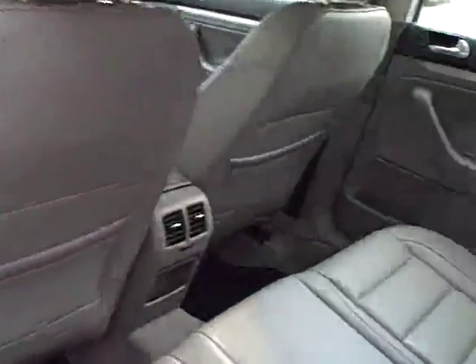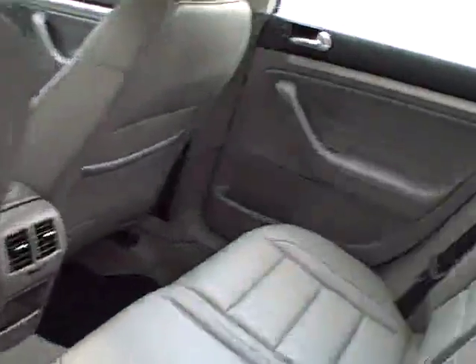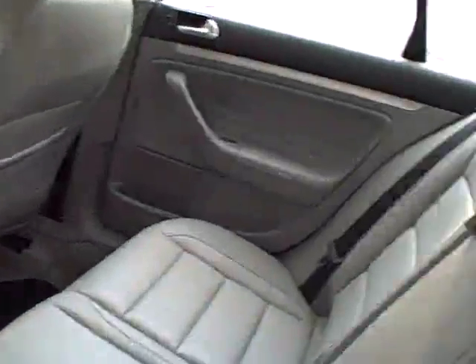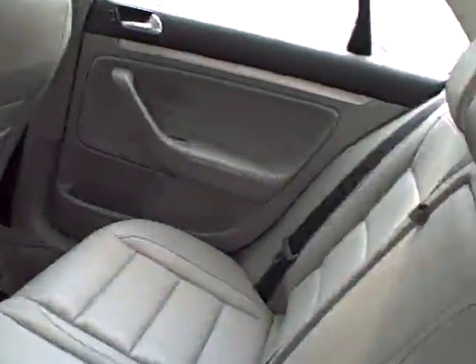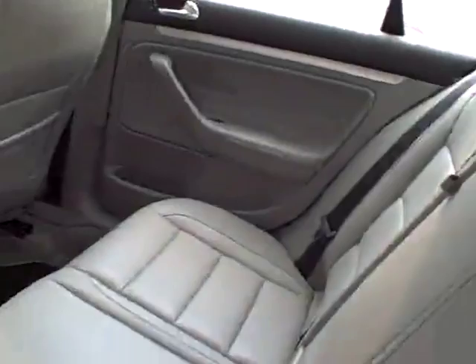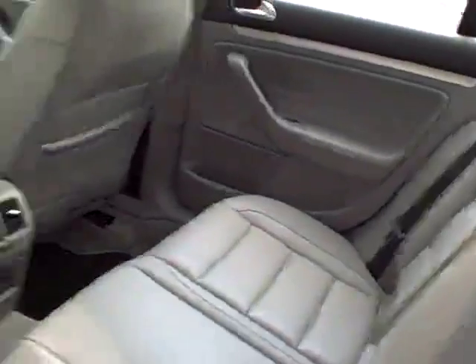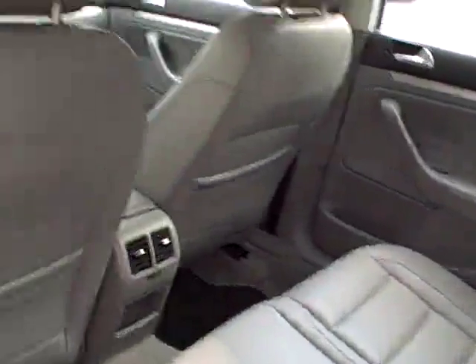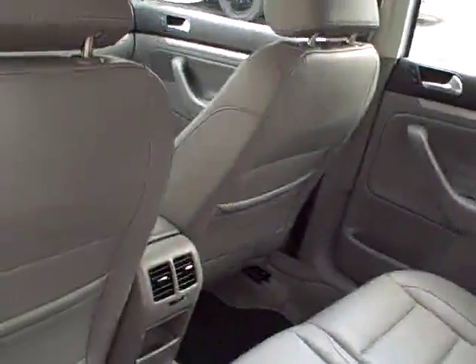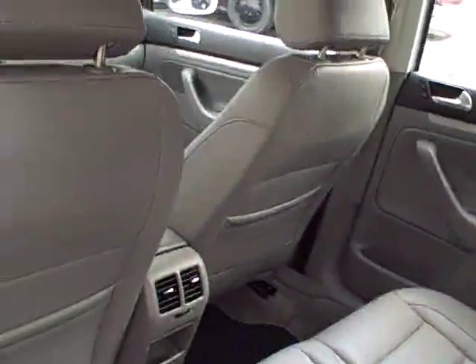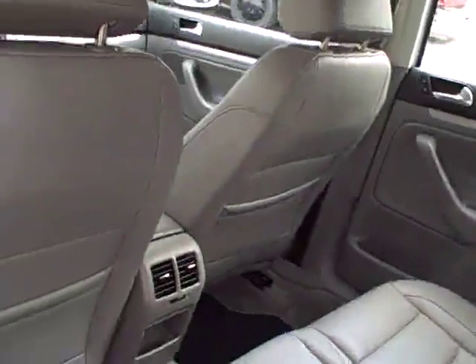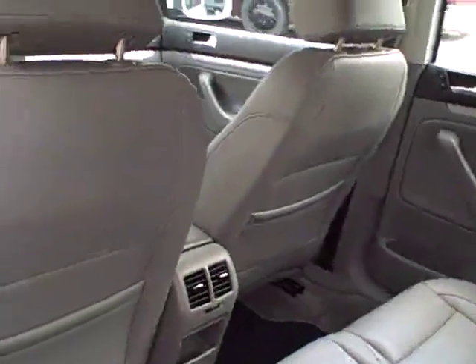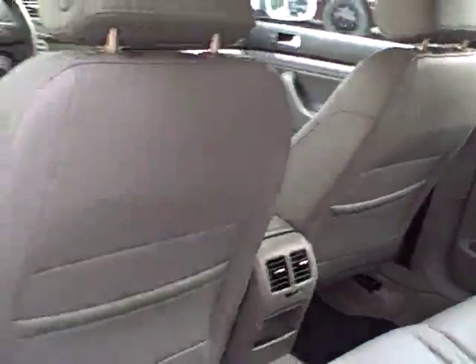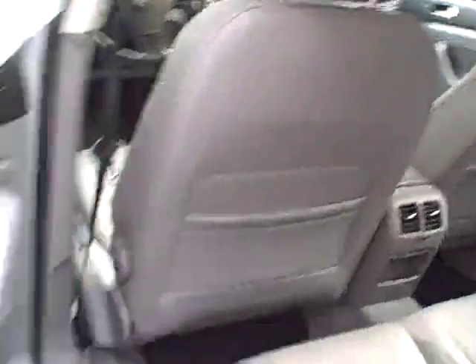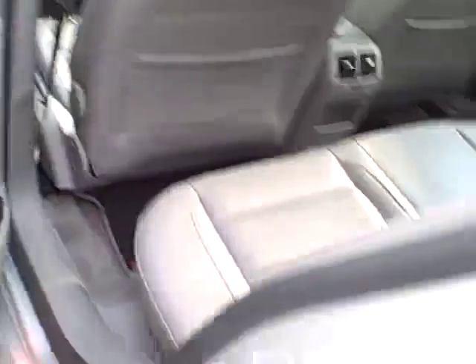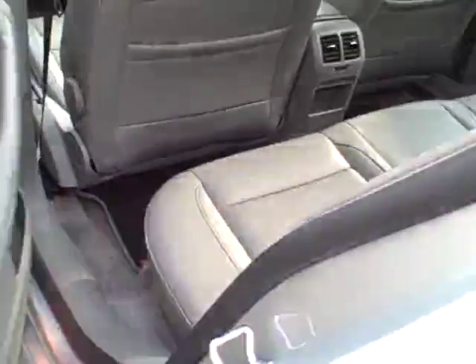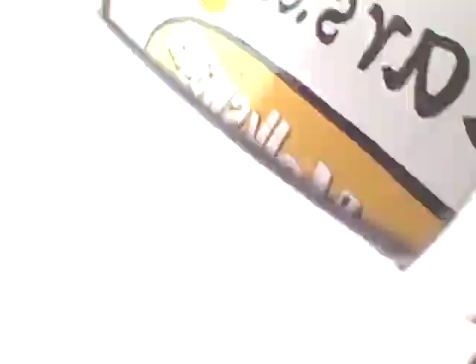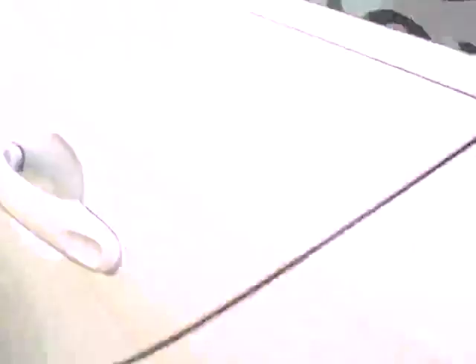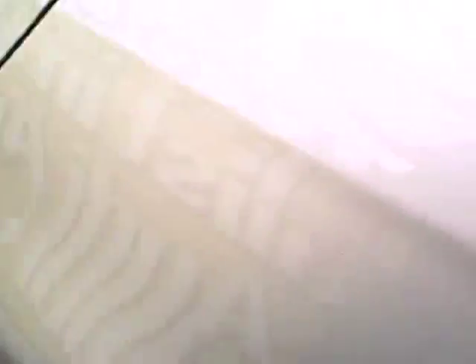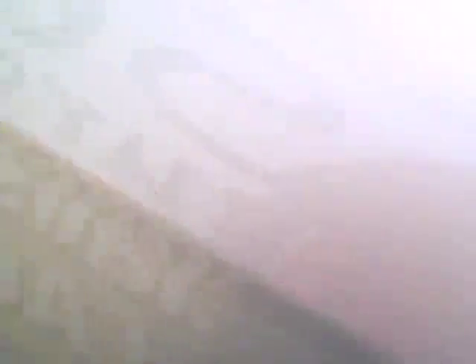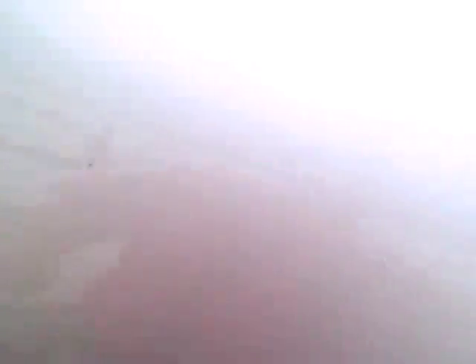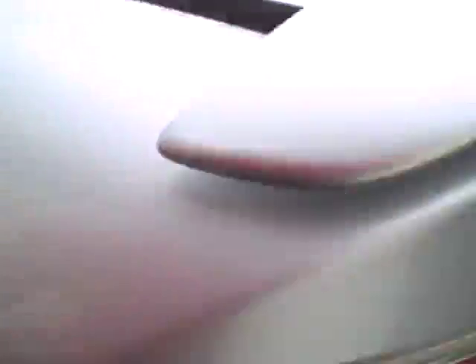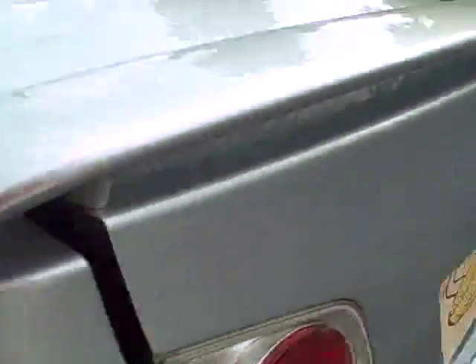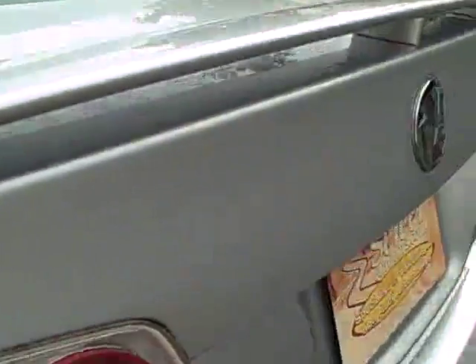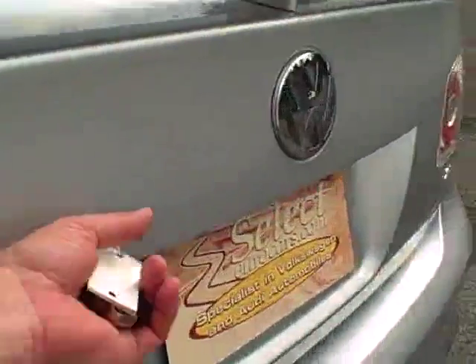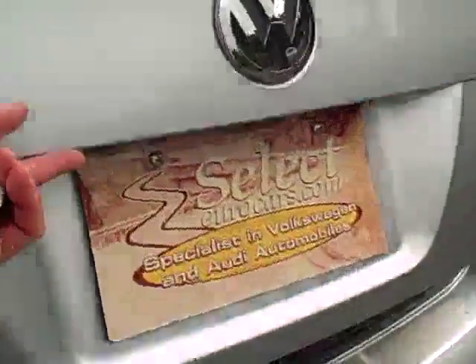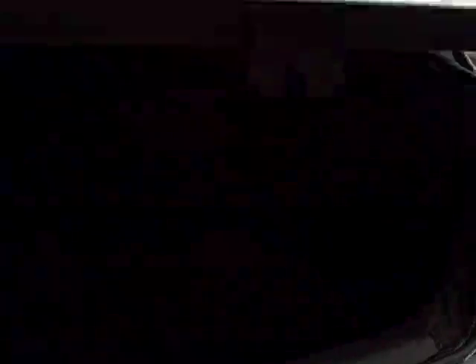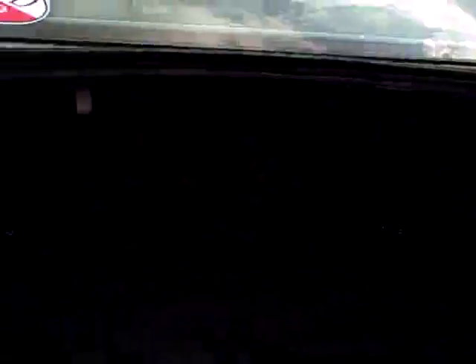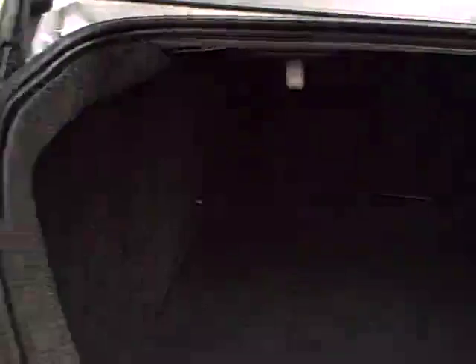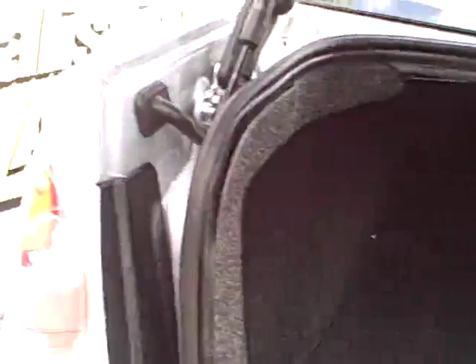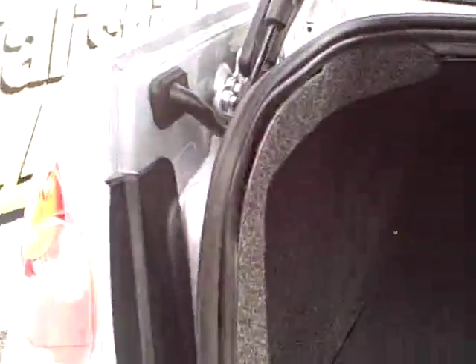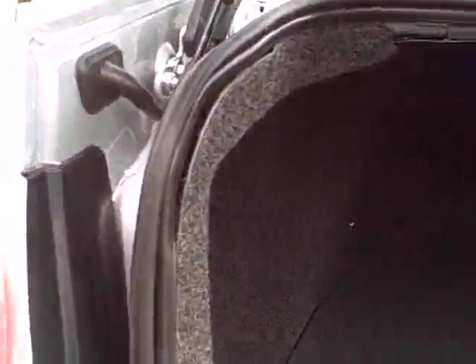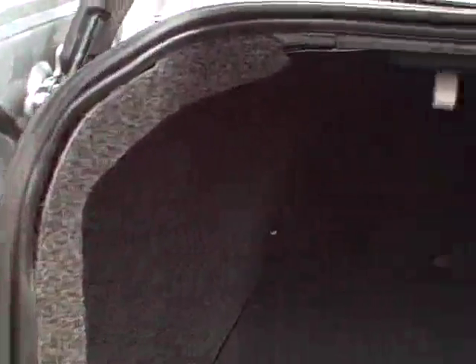Here's a view from the rear seat — waist-height air conditioning outlets. Nice clean door jams. These cars have a 12-year factory warranty against outer body rust-through.